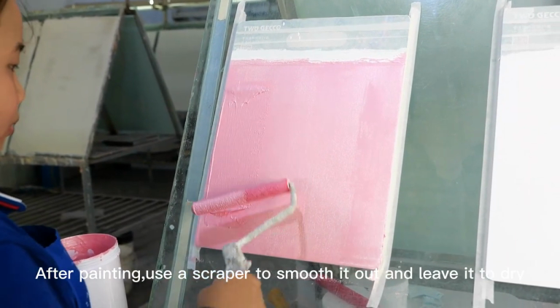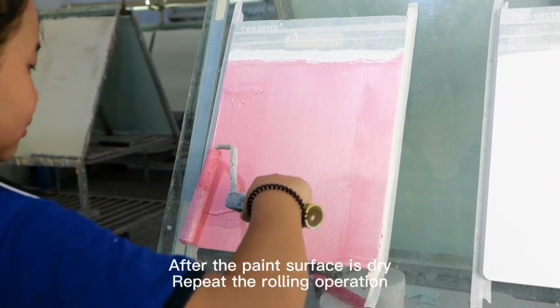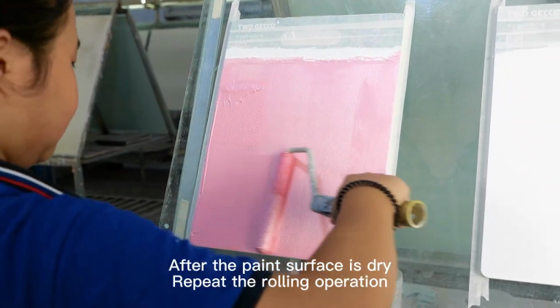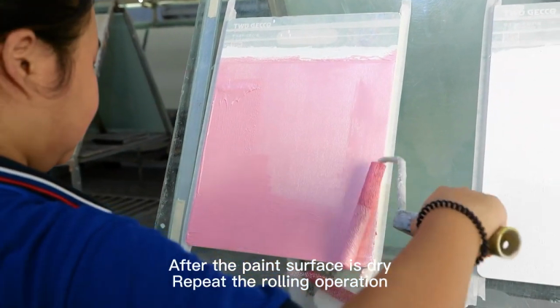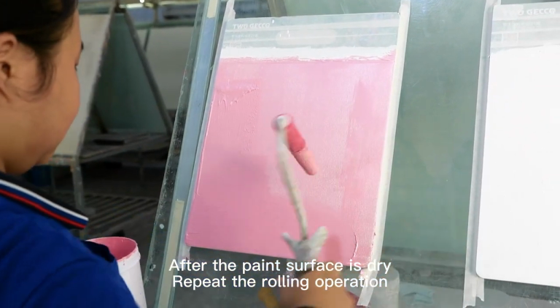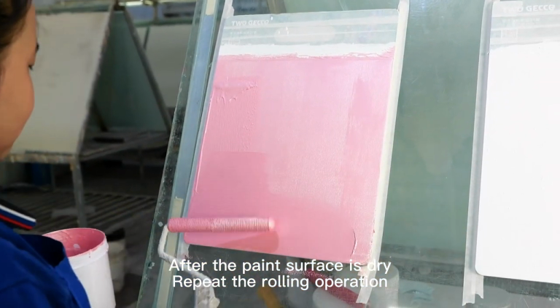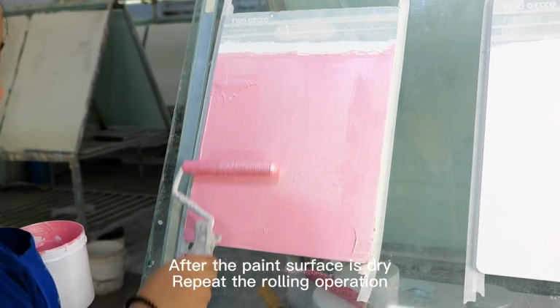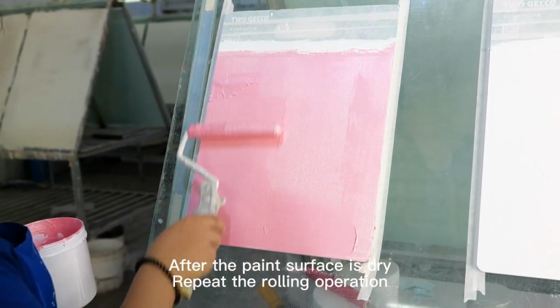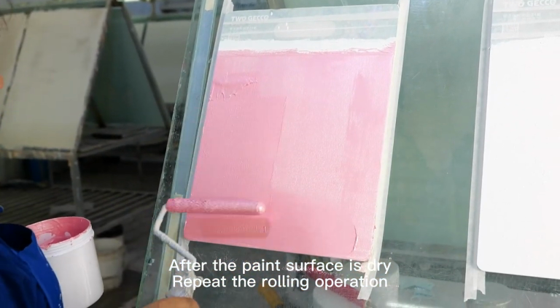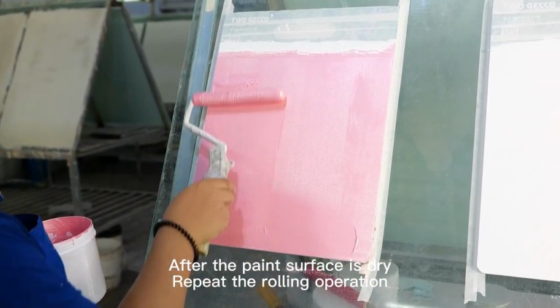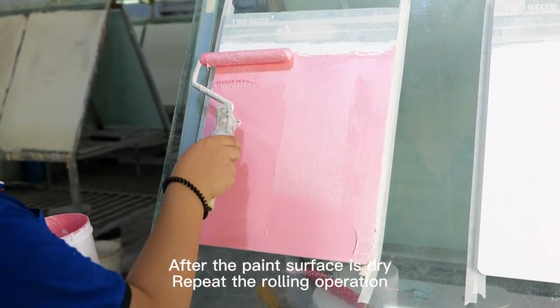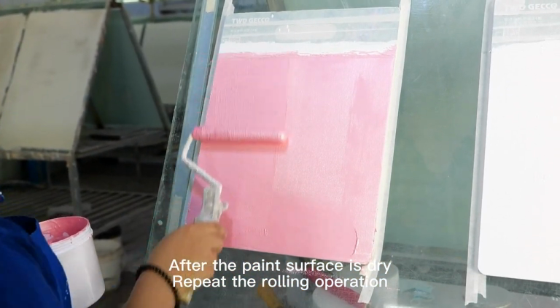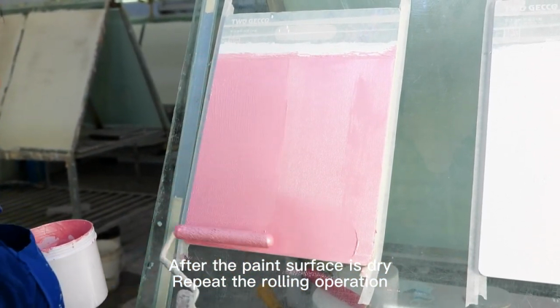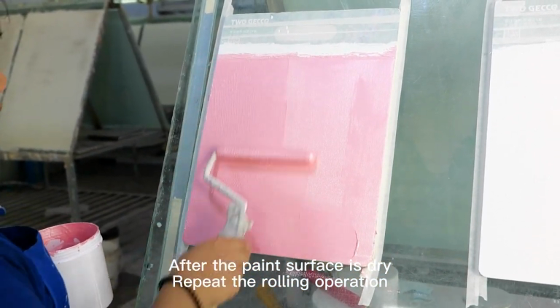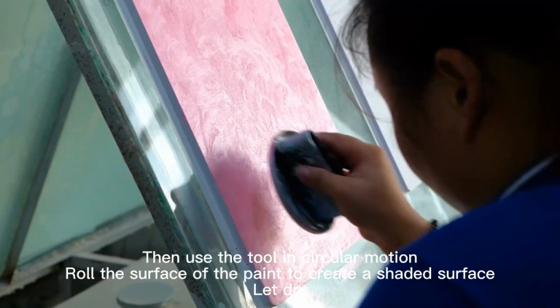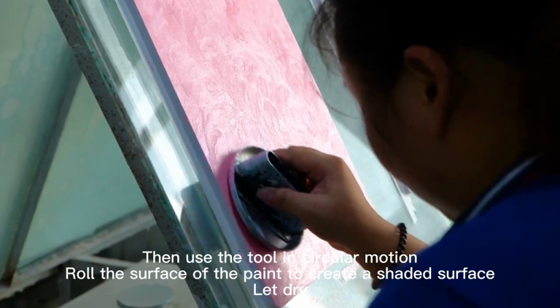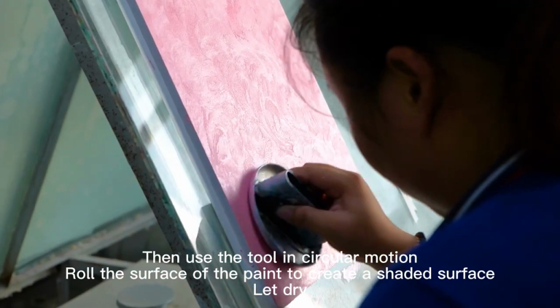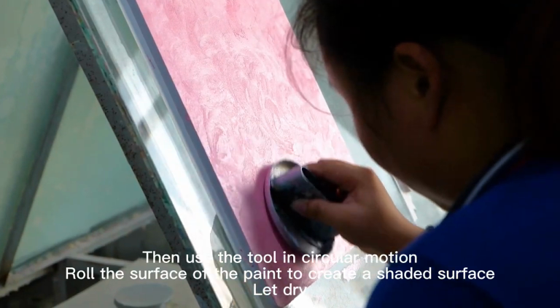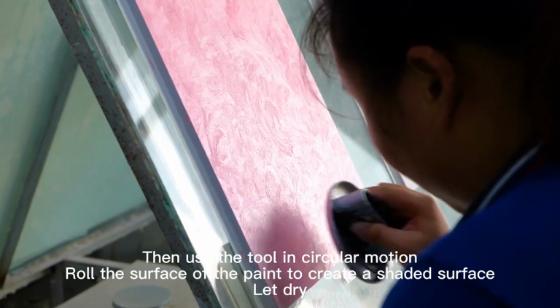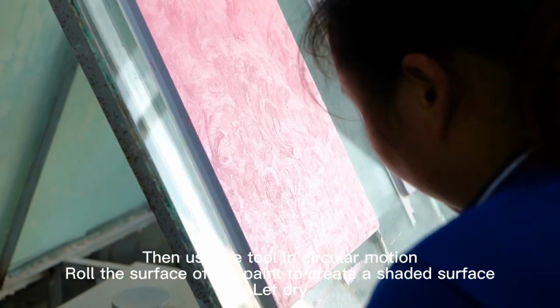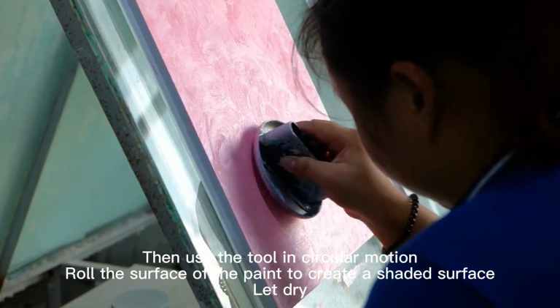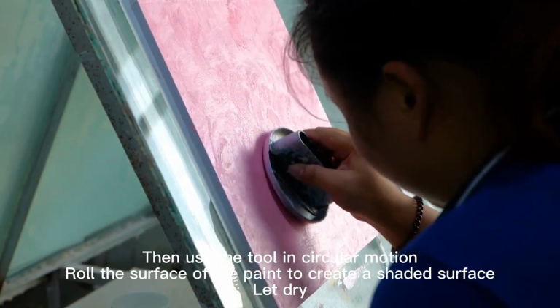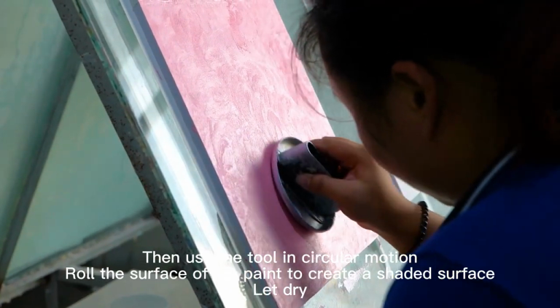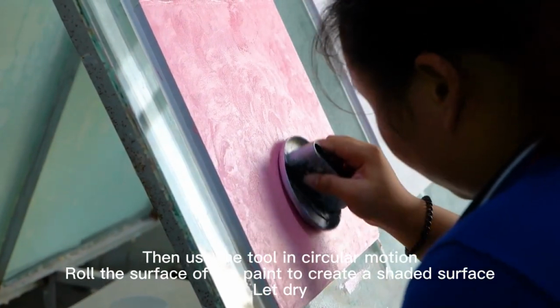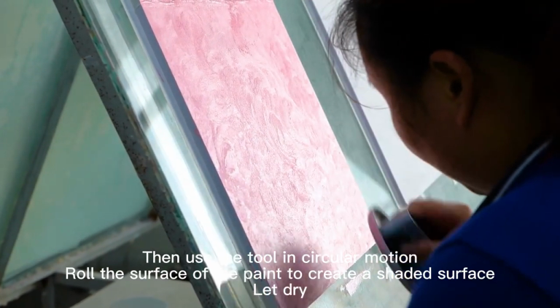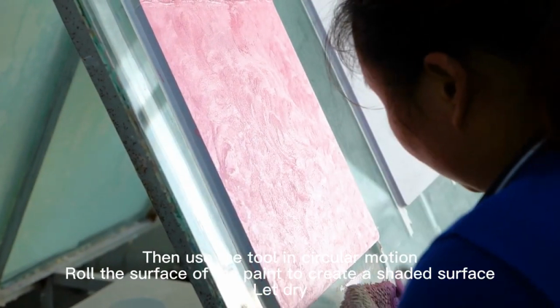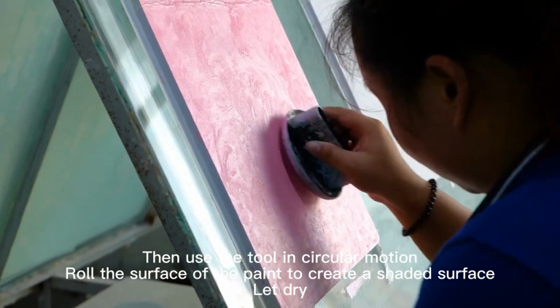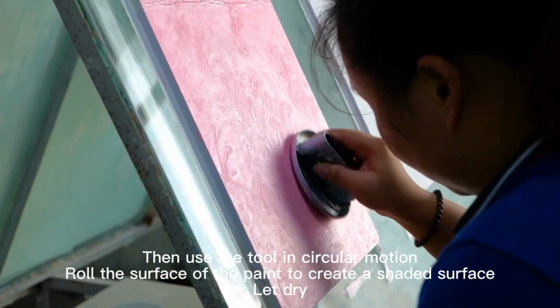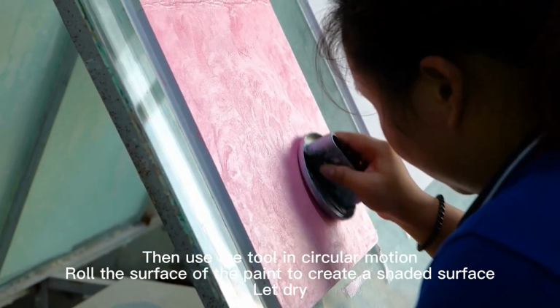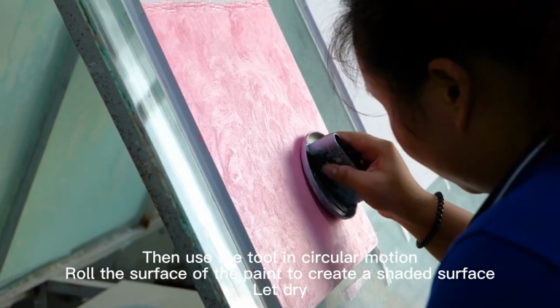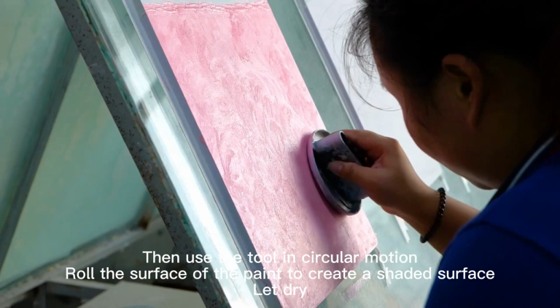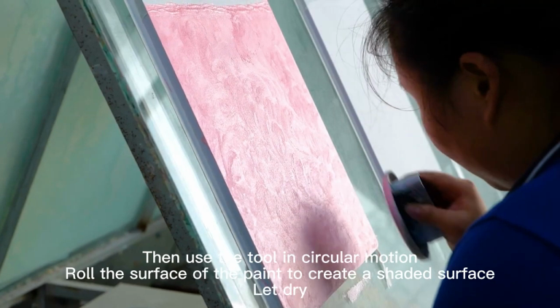After the paint surface is dry, repeat the rolling operation. Then use the tool in circular motion to roll the surface of the paint to create a shaded surface, and let dry.